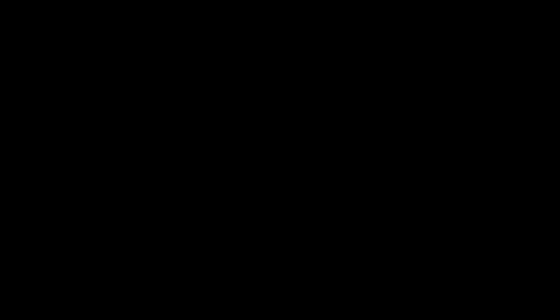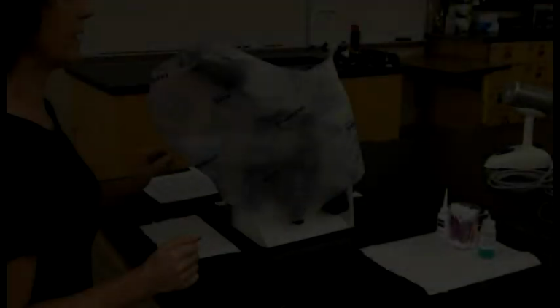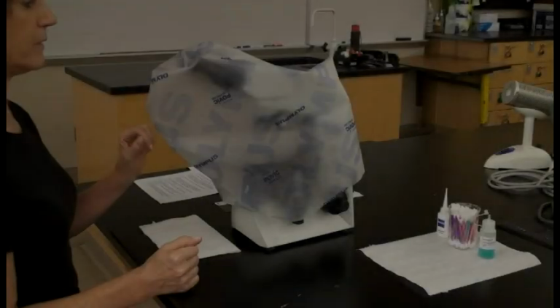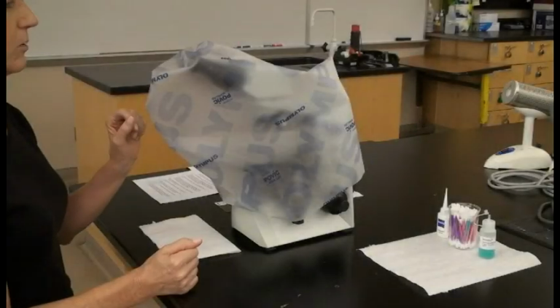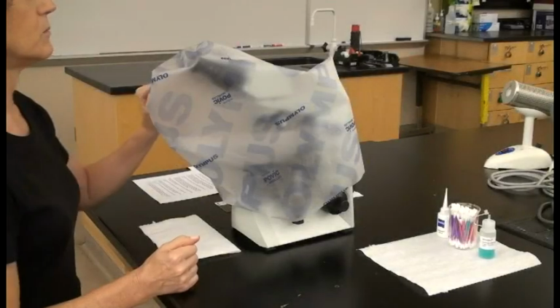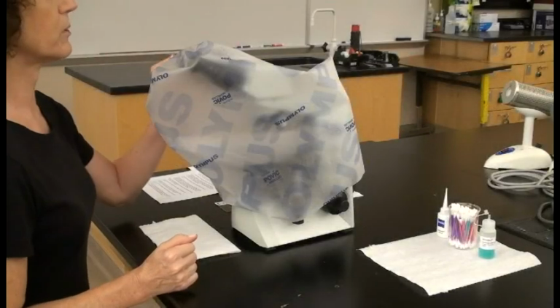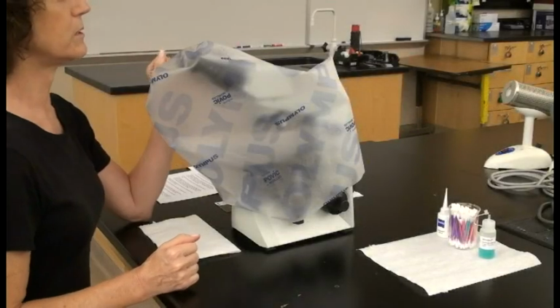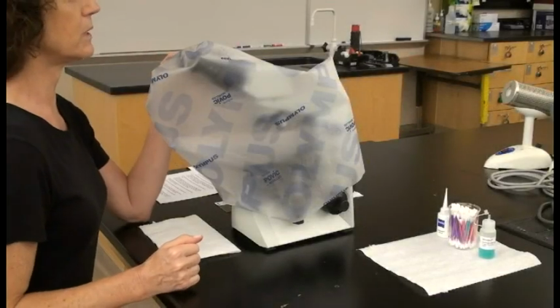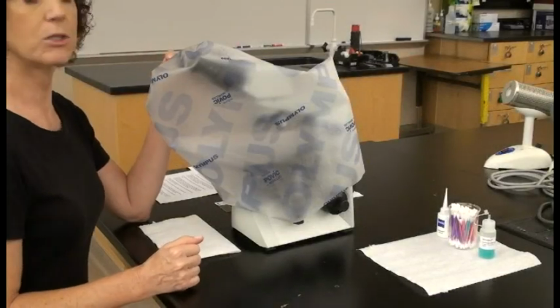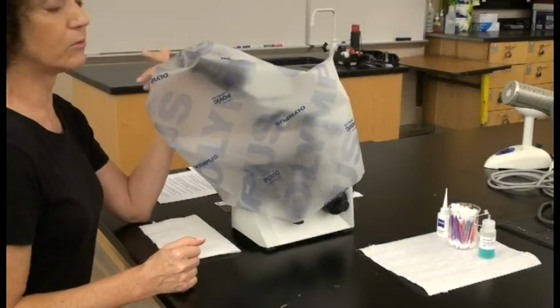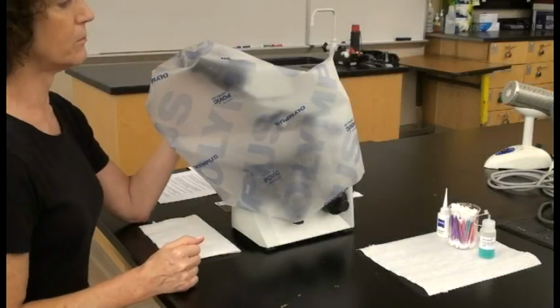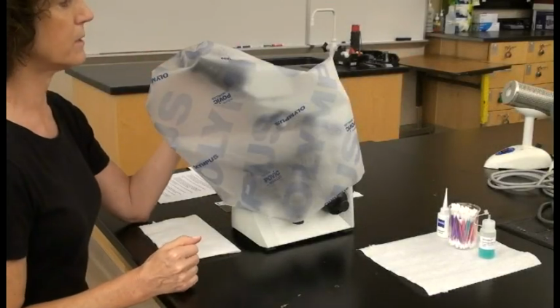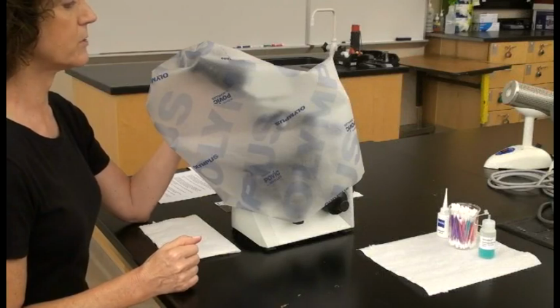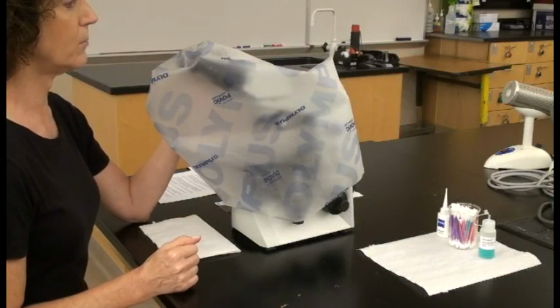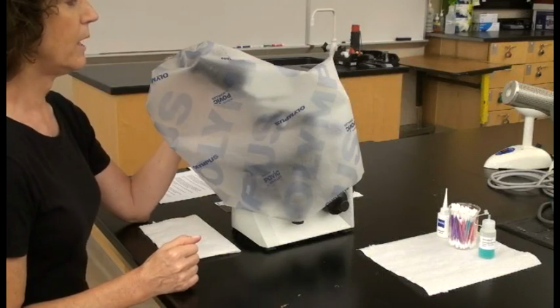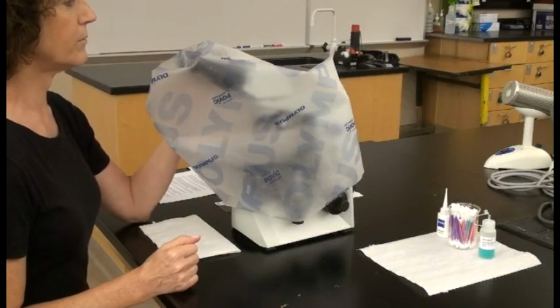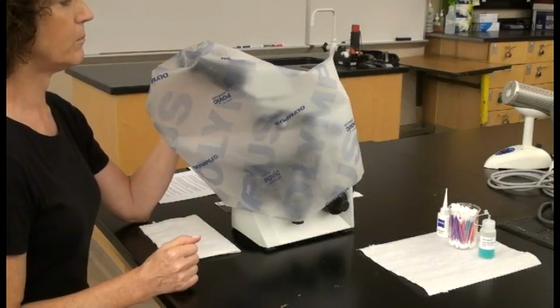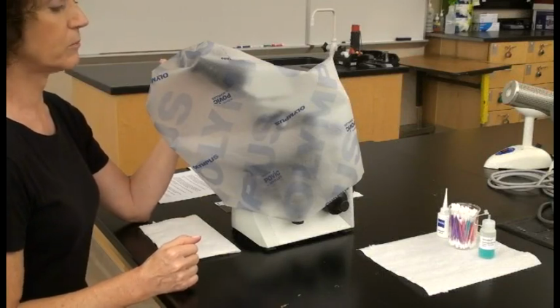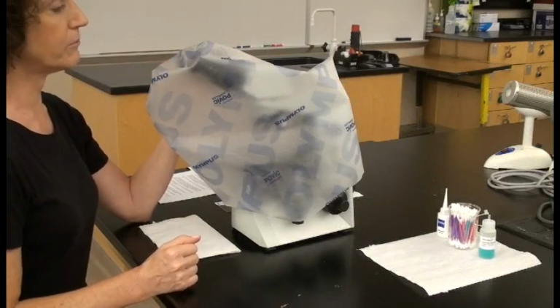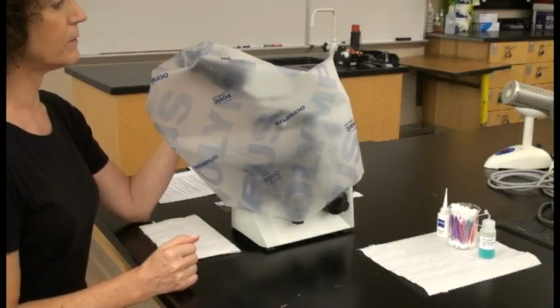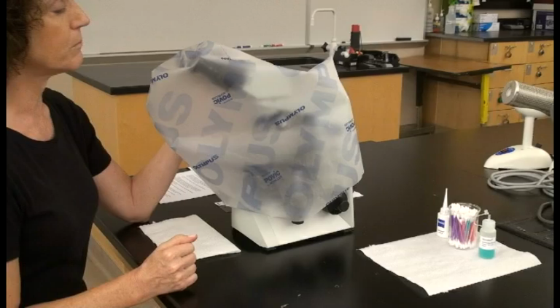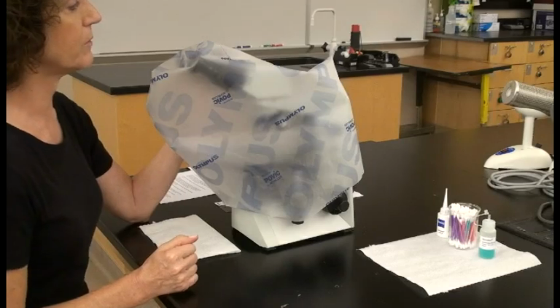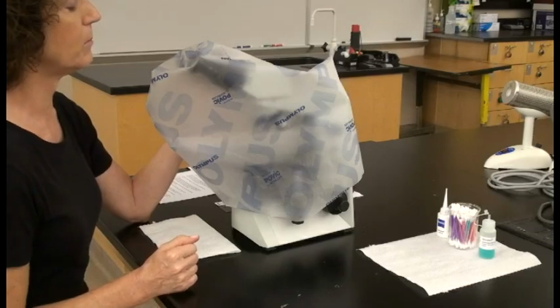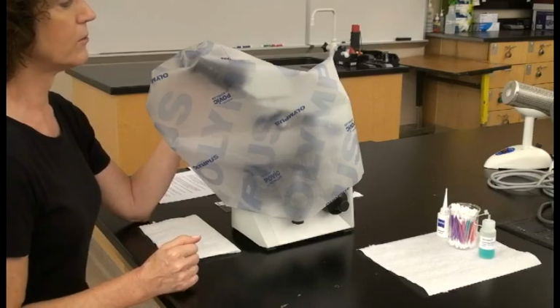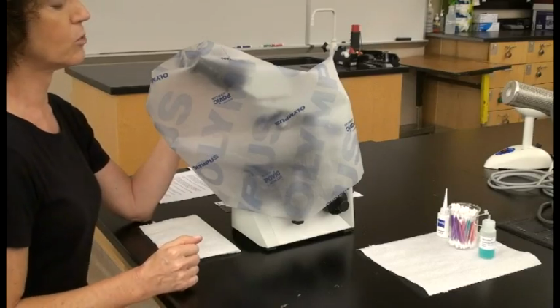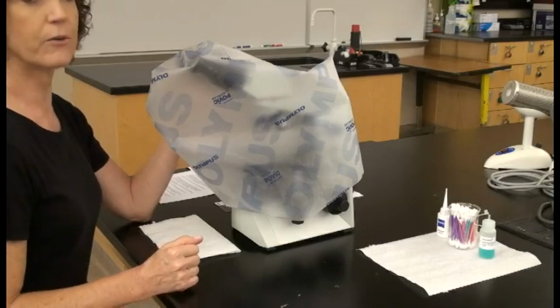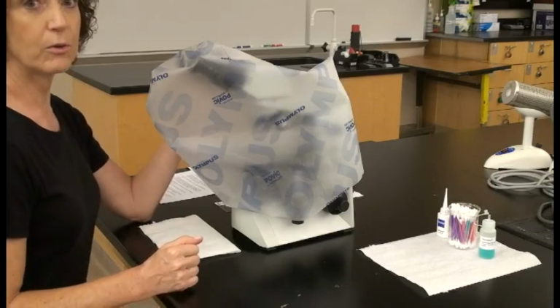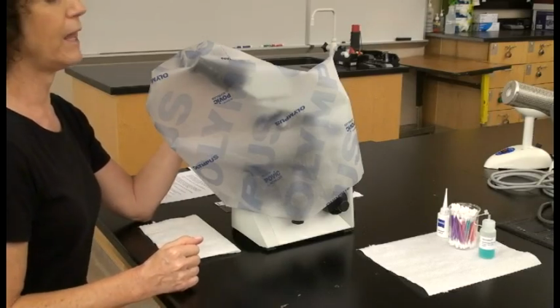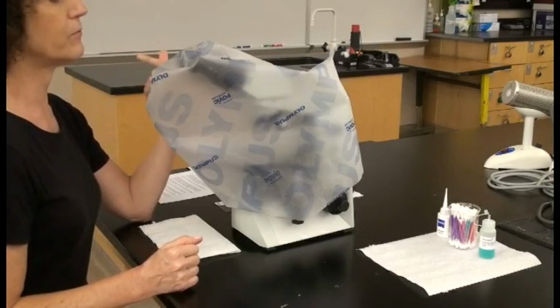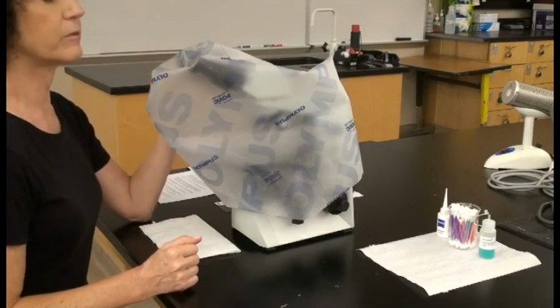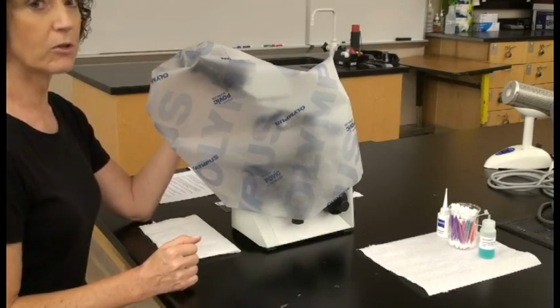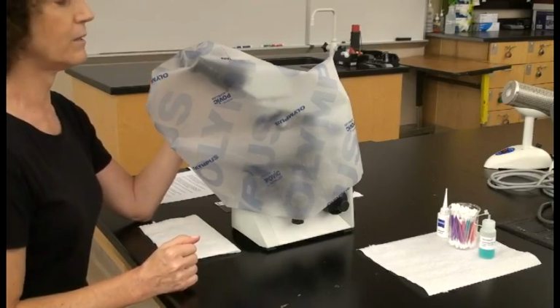Today in this video we're going to show you the different parts of the microscope and also the best way to focus this microscope so that it works for you and is focused for your eyes.